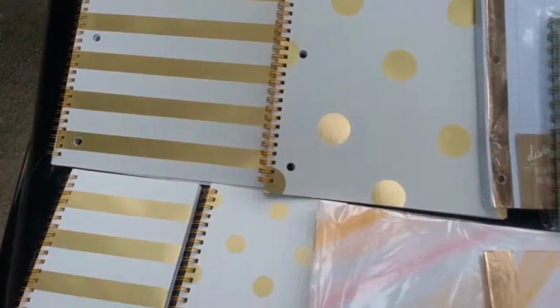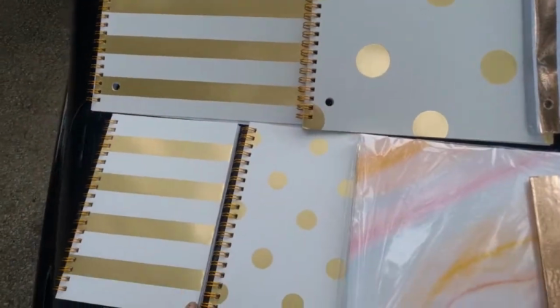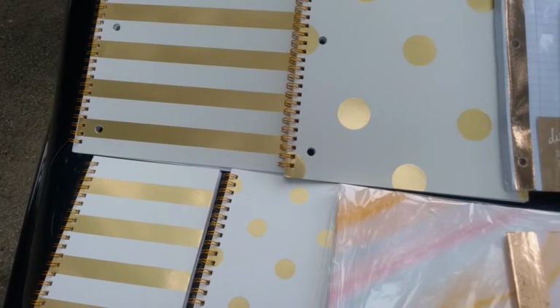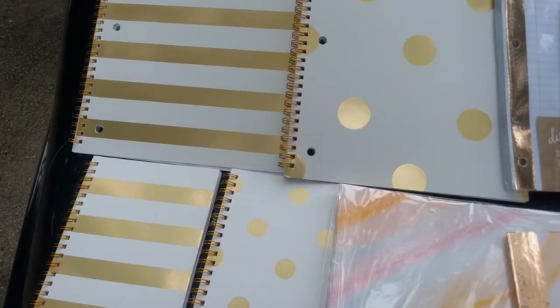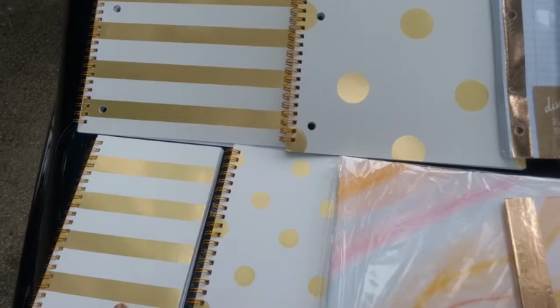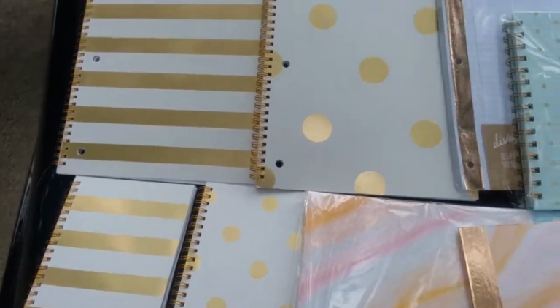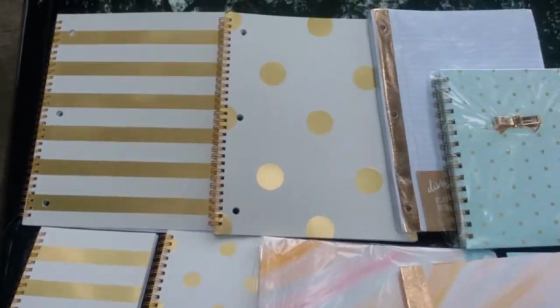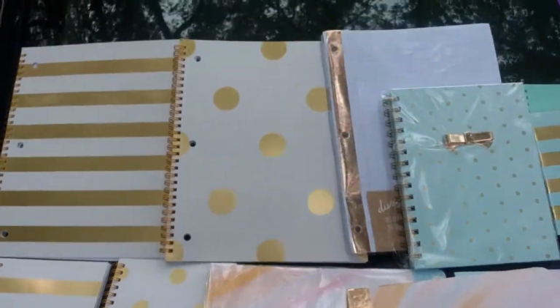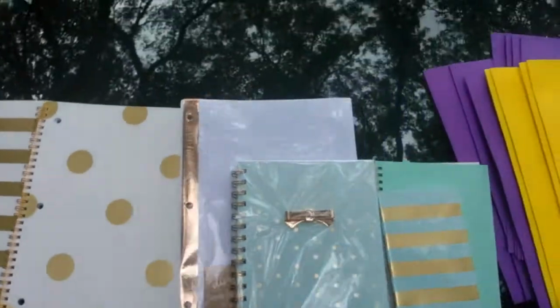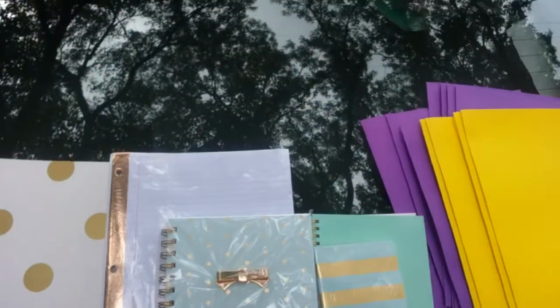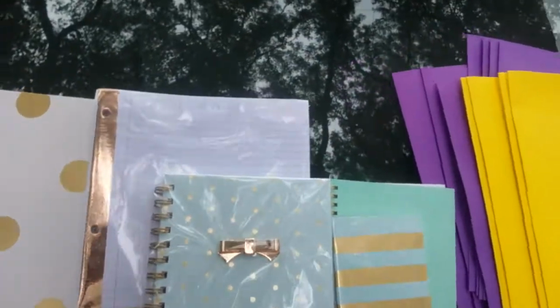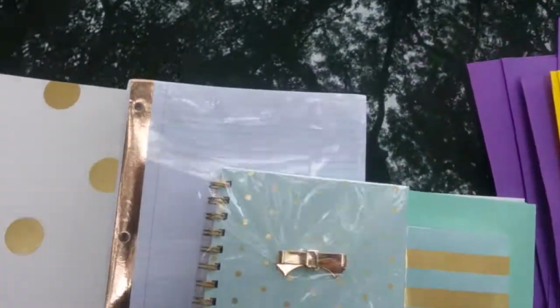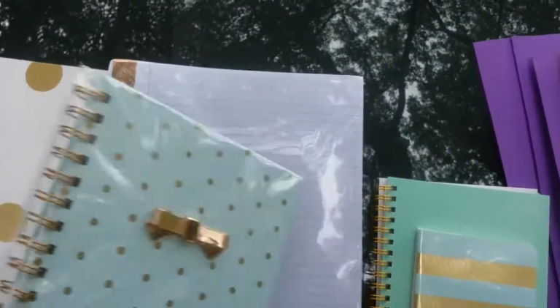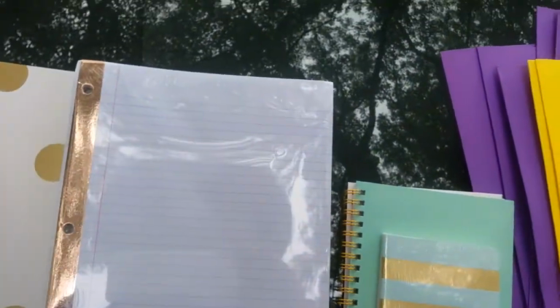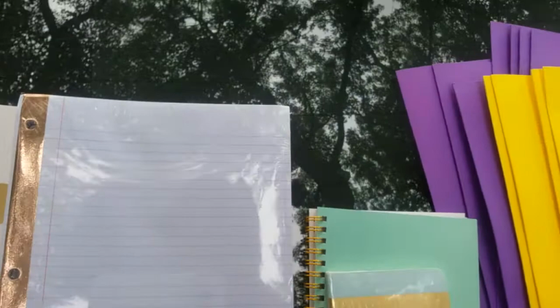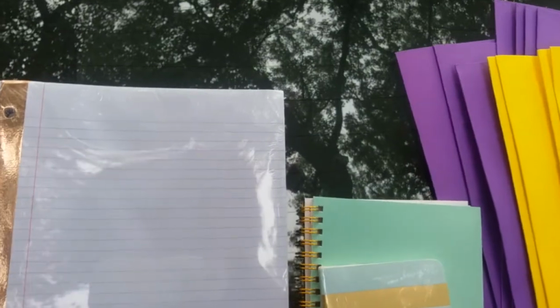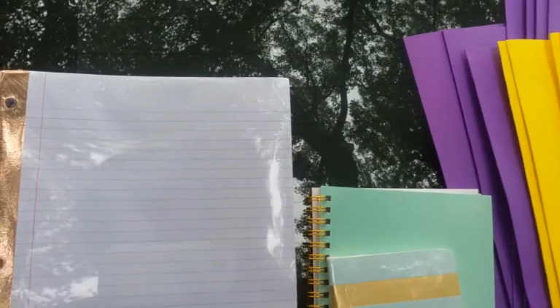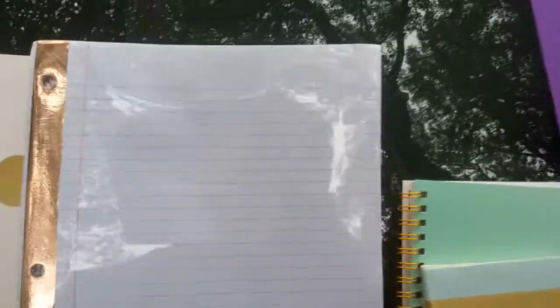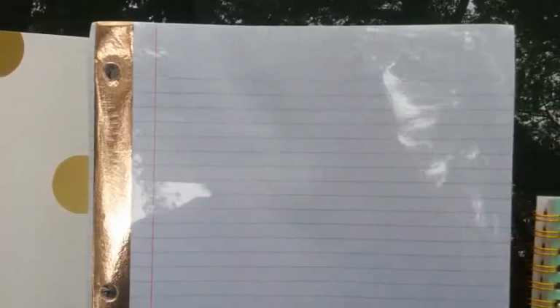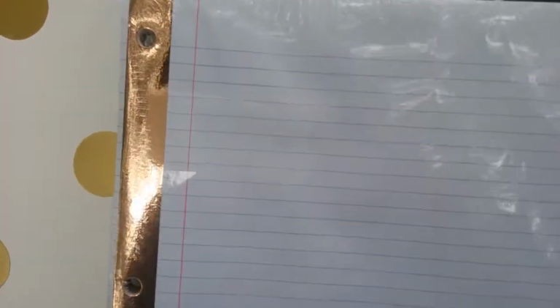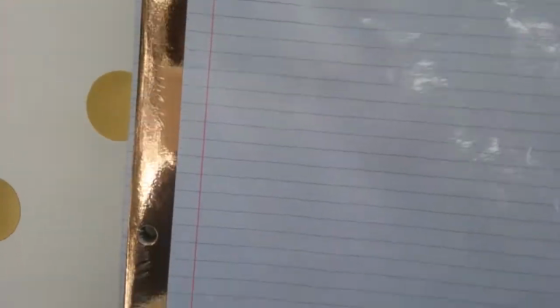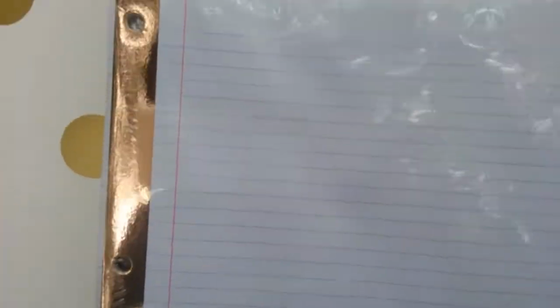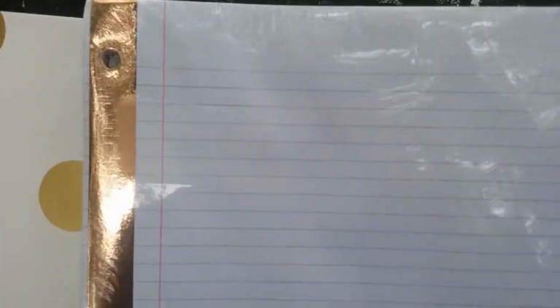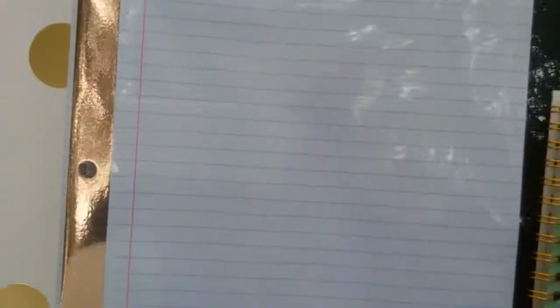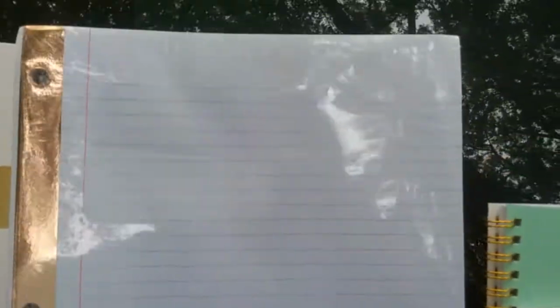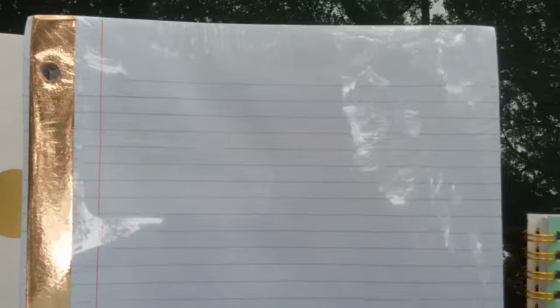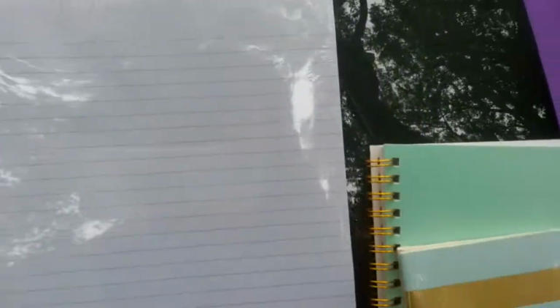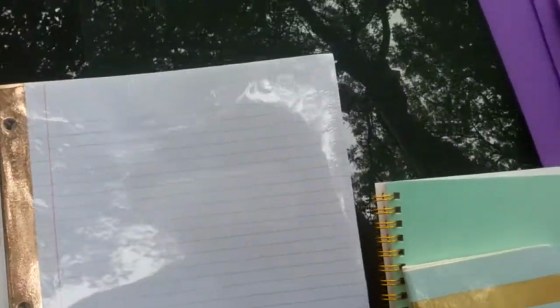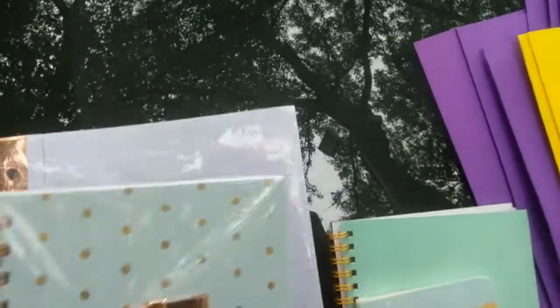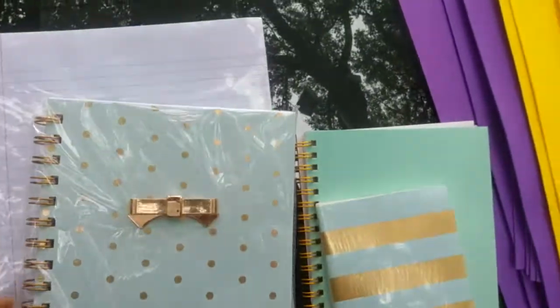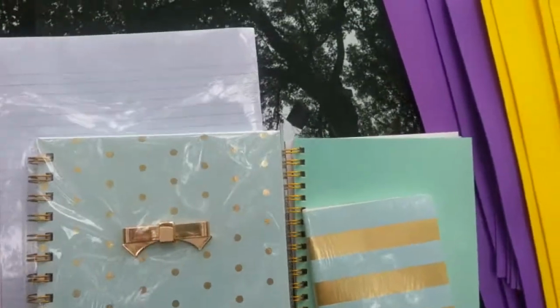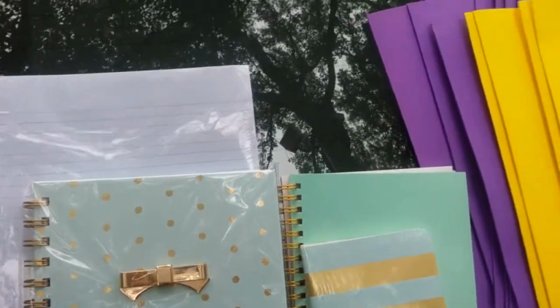I got the matching mini notebooks, they're regular price $1.99. I also got this 100-sheet college rule rose gold metallic reinforced paper — each sheet has it — this was $3 a pack.